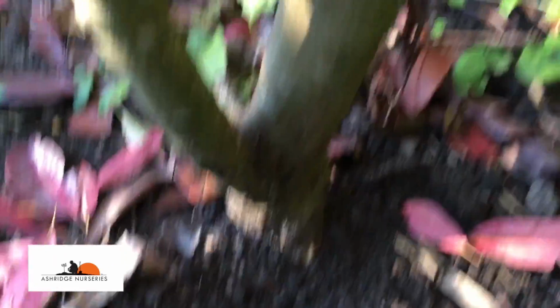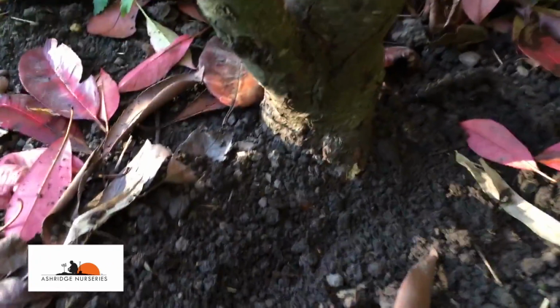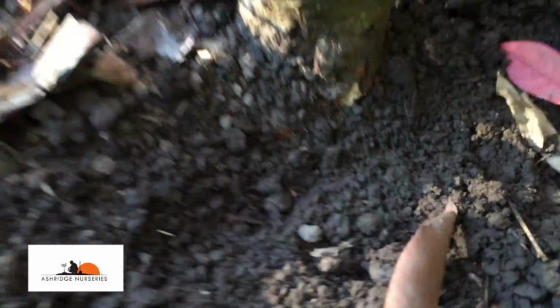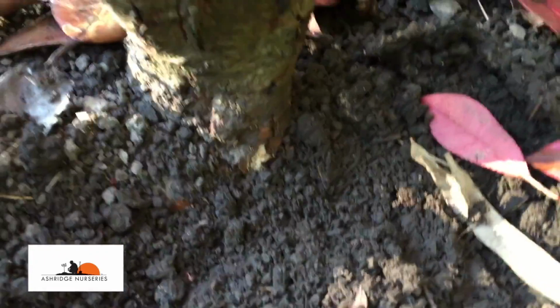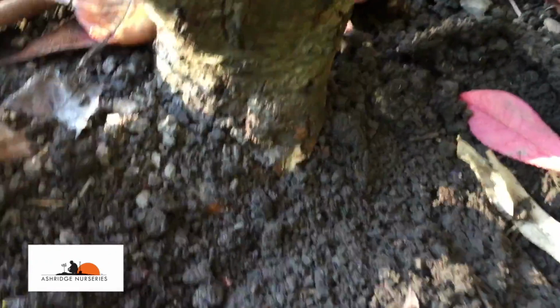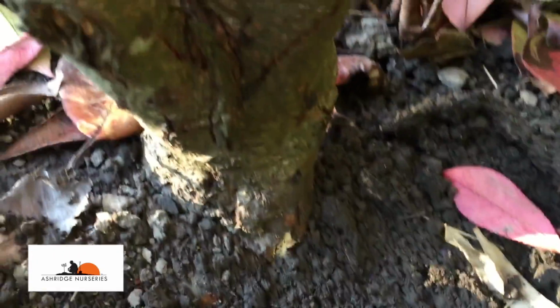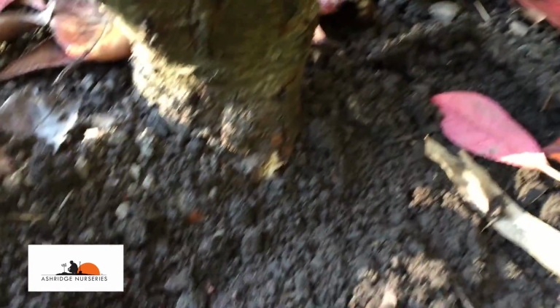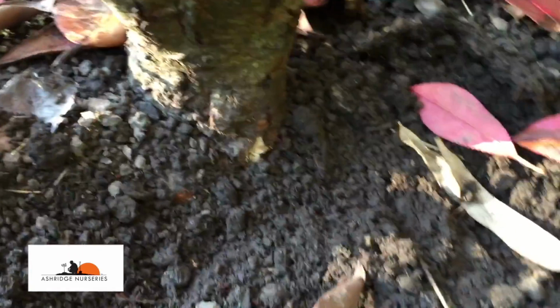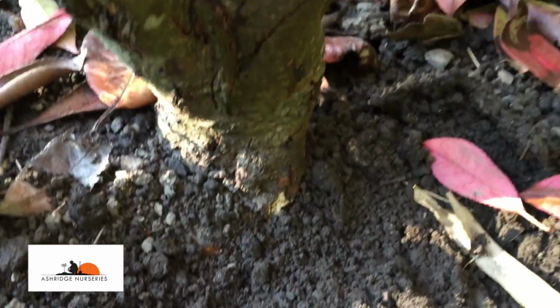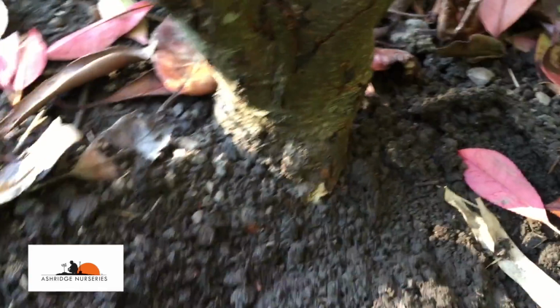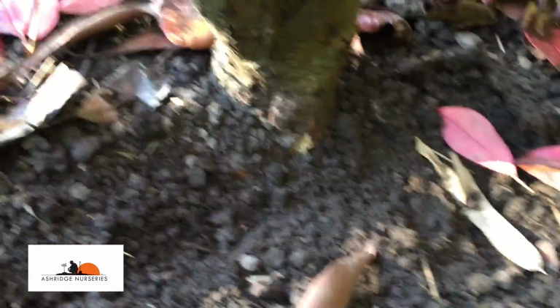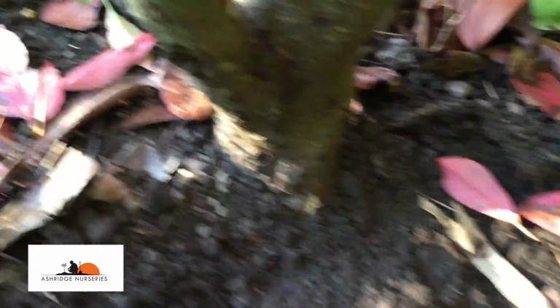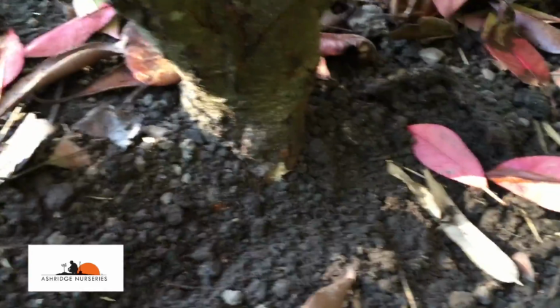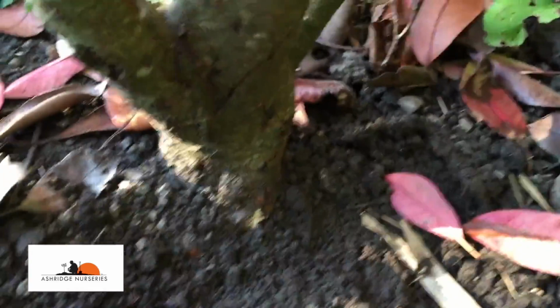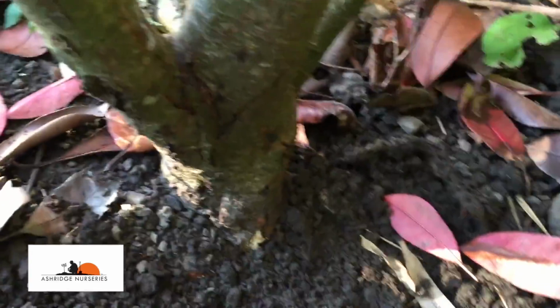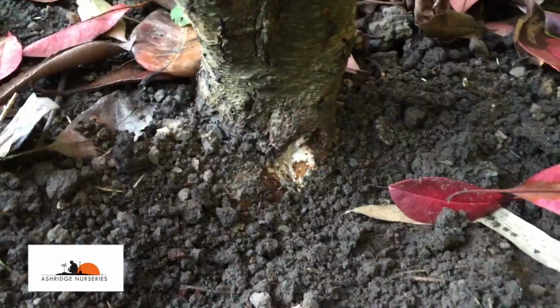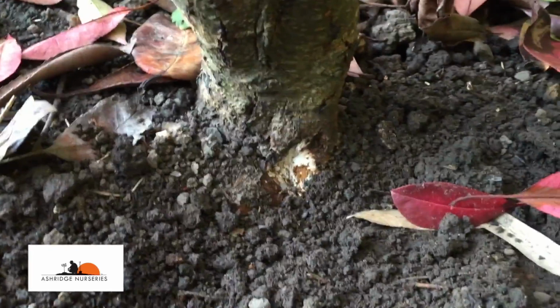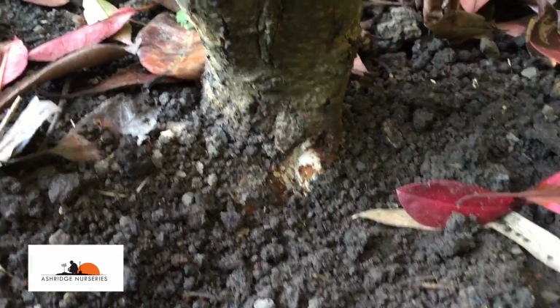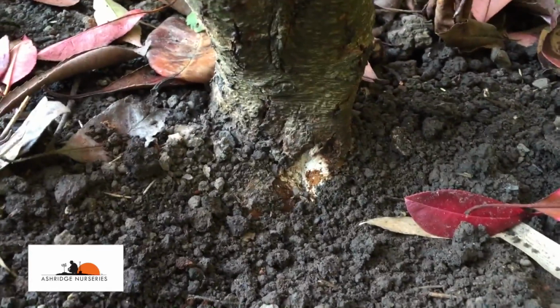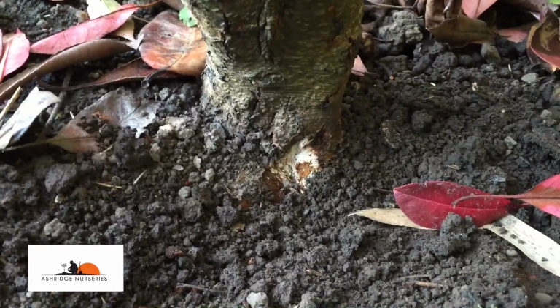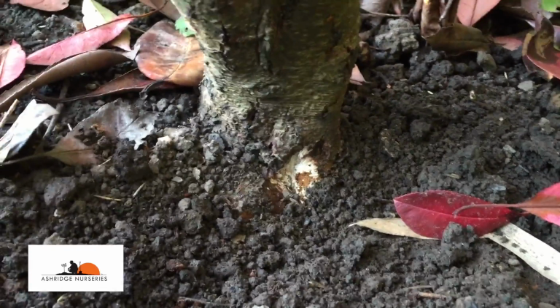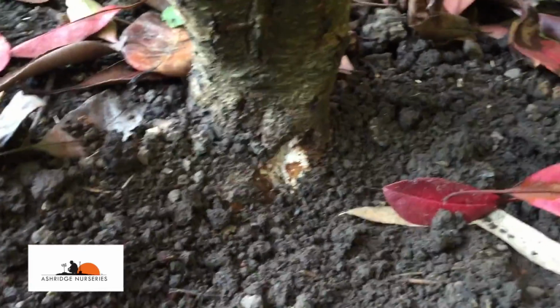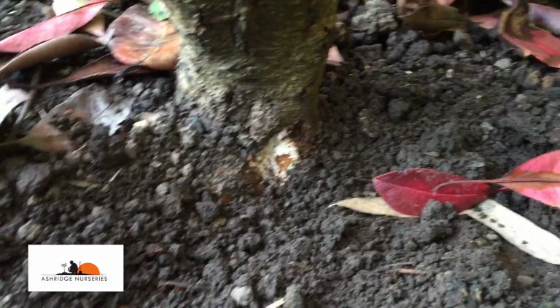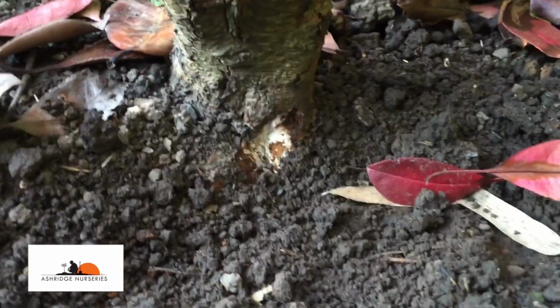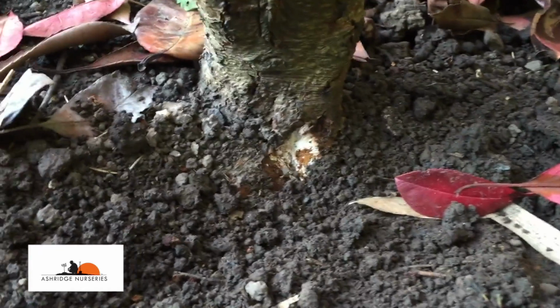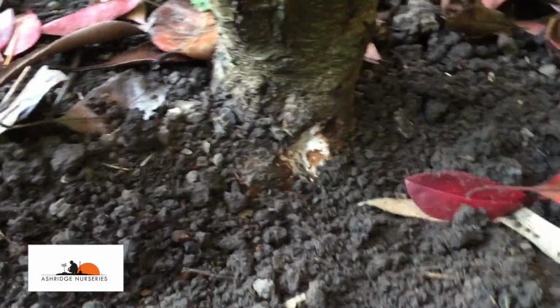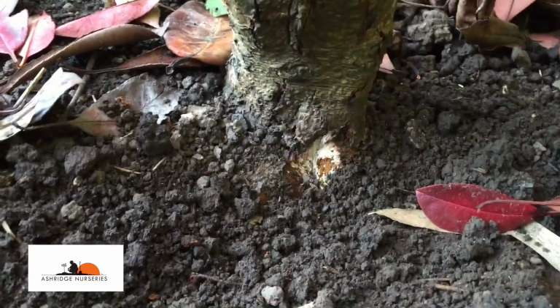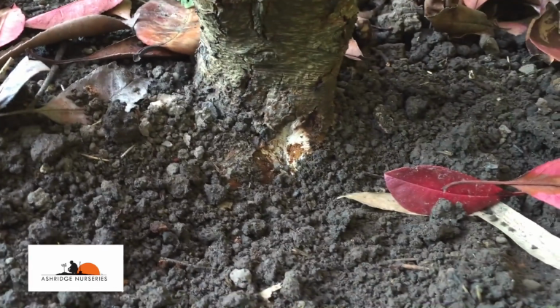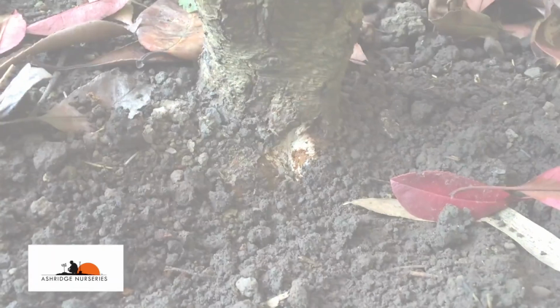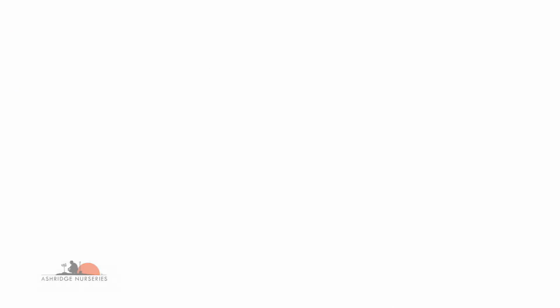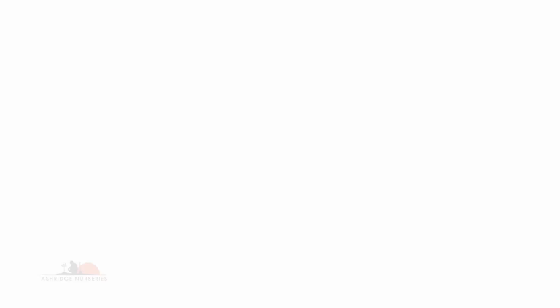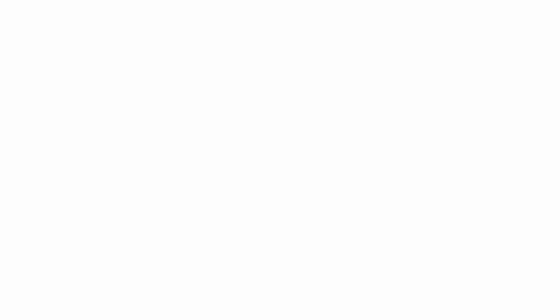...it would smell of freshly chopped mushrooms, the sort of mushrooms you find in a mushroom salad. So that's honey fungus and this tree has died of it. This is the only guaranteed test of whether something has died from honey fungus or not.